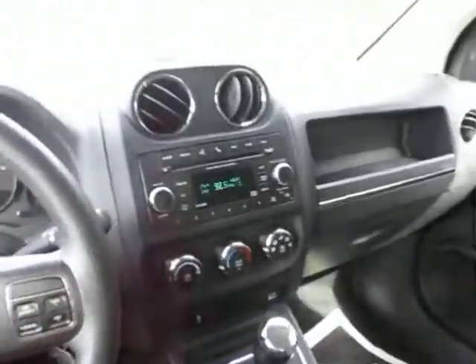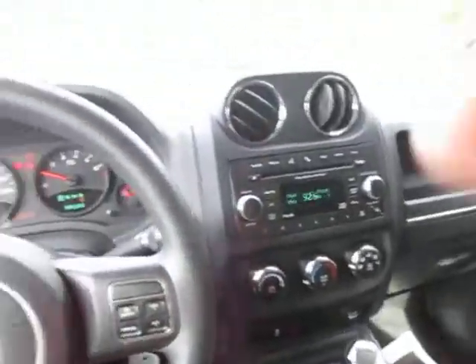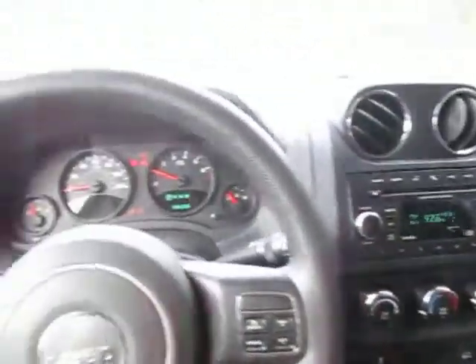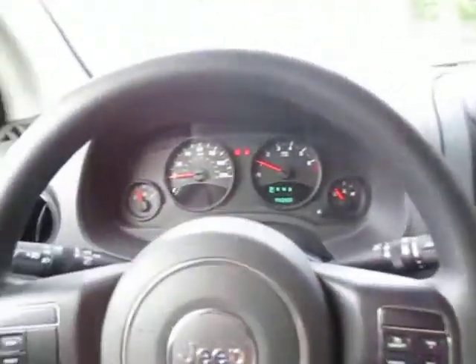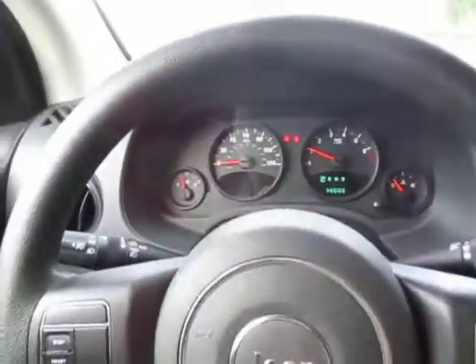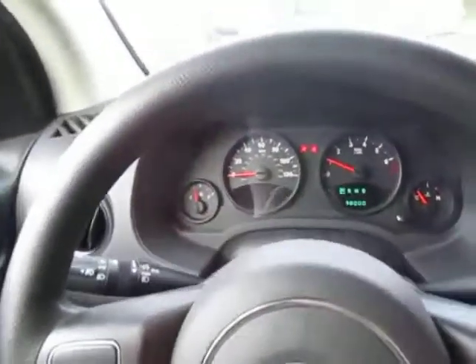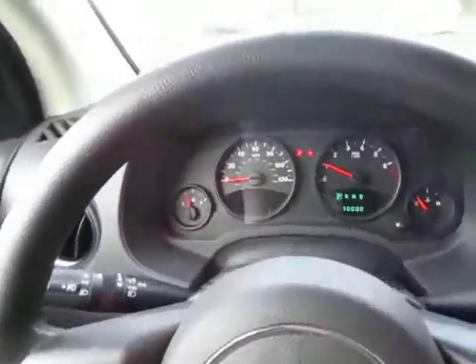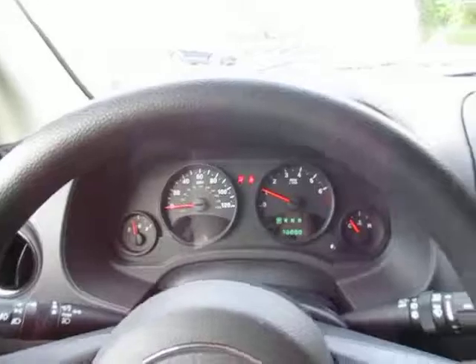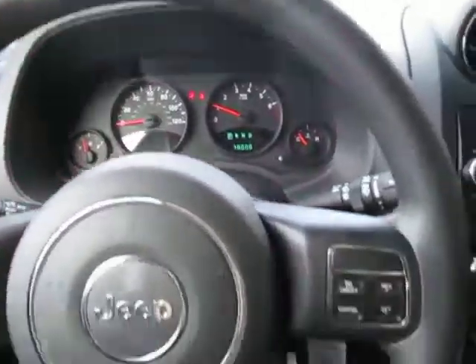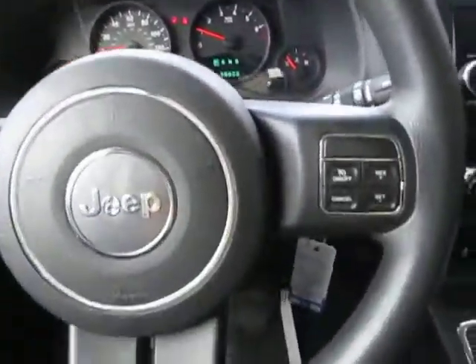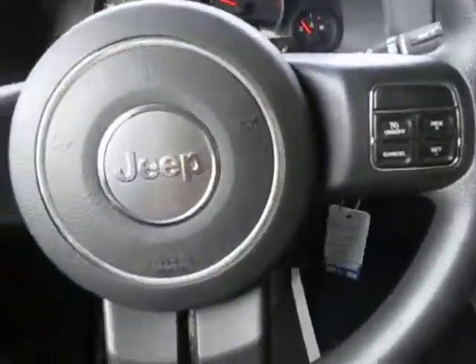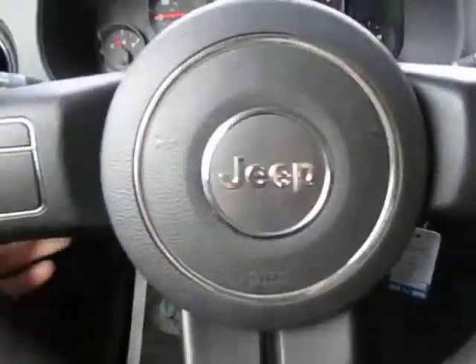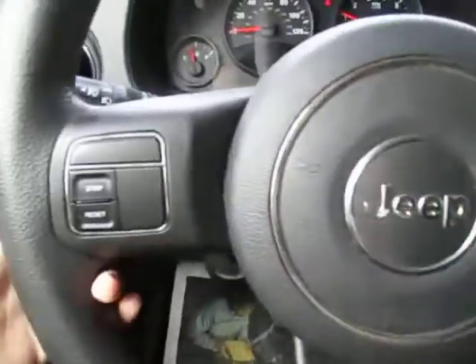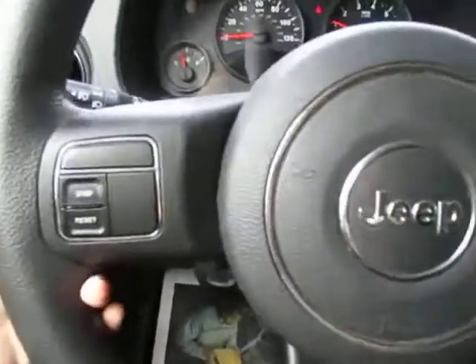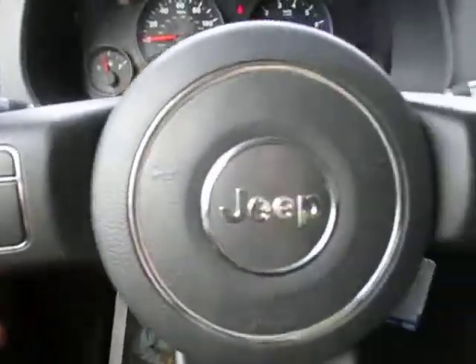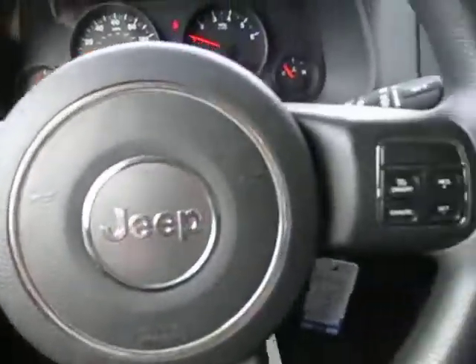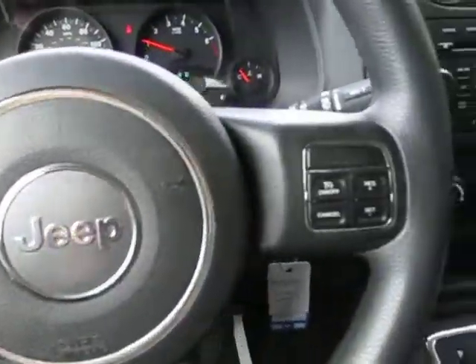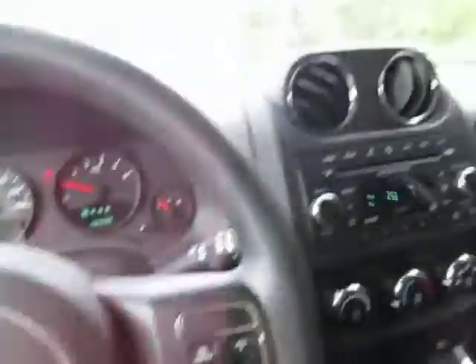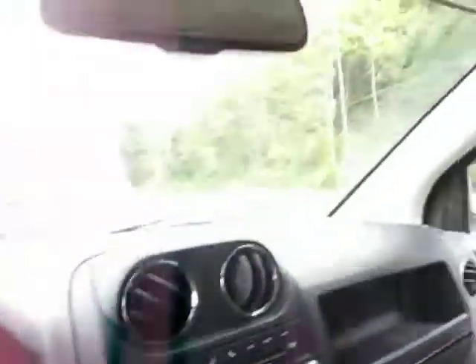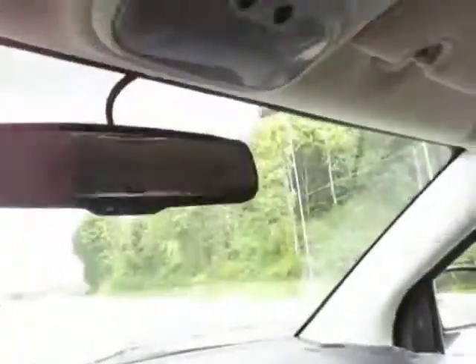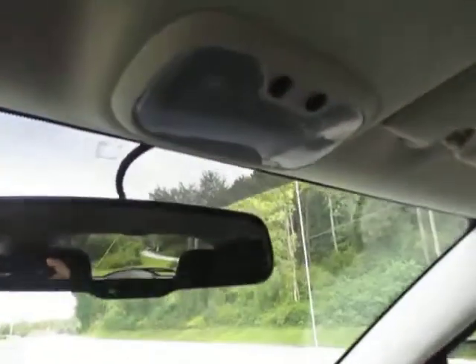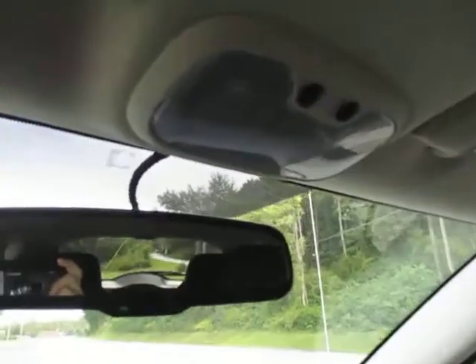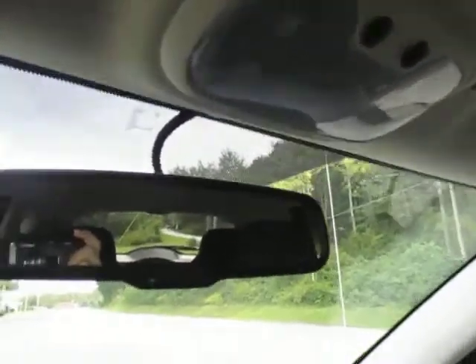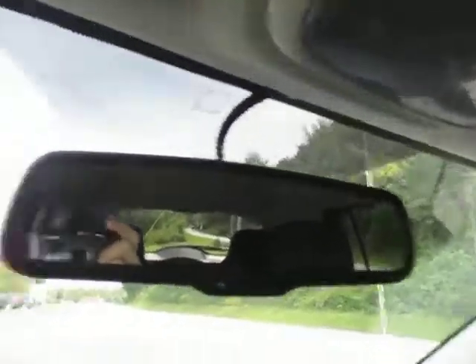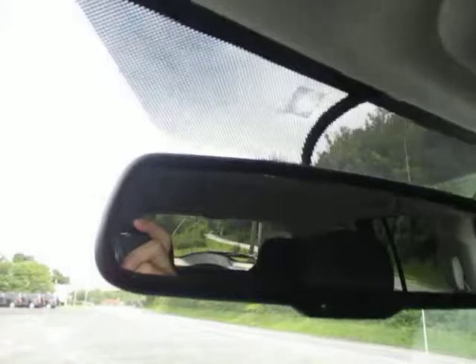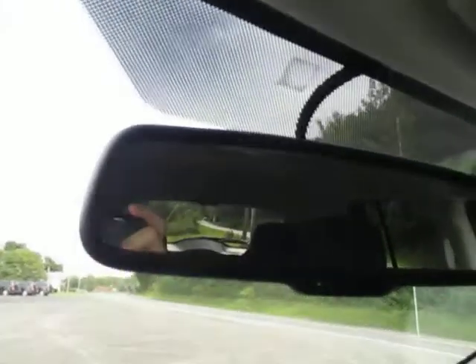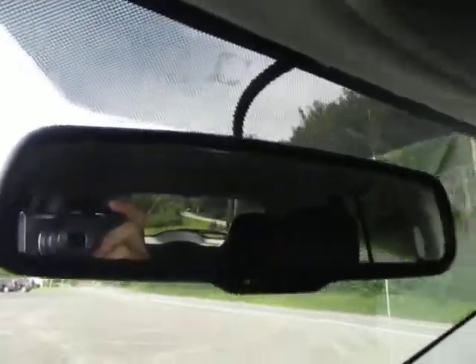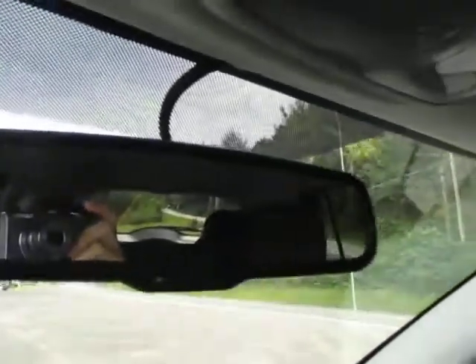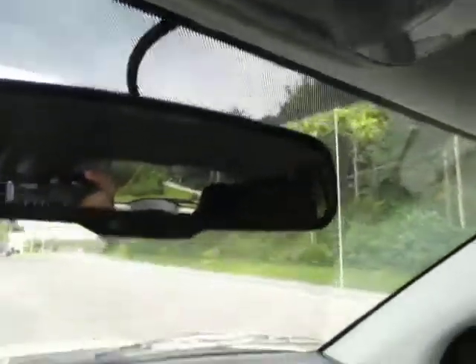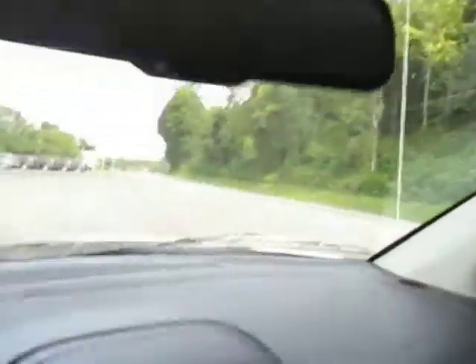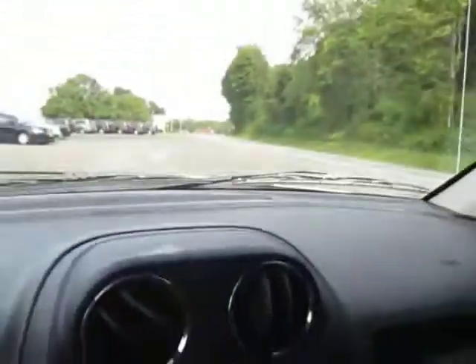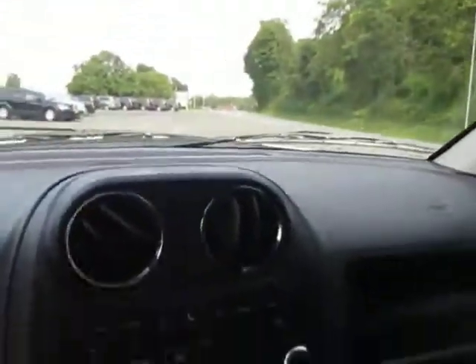Here's a look at everything in the front. You've got cruise control right here on your steering wheel. Overhead you've got two lights and your rear view mirror with an automatic dimmer on there.